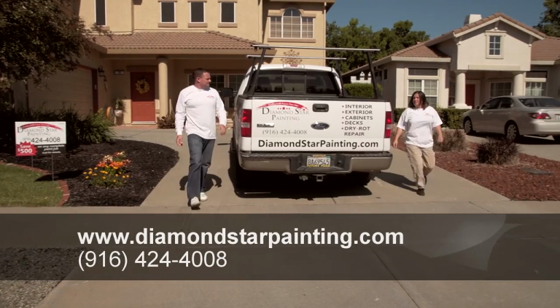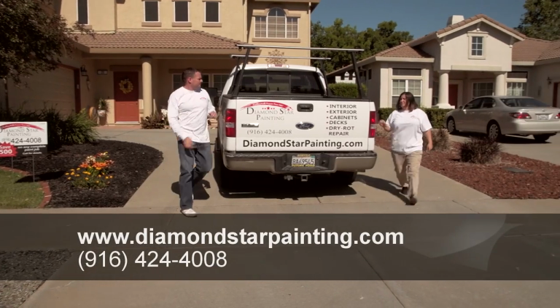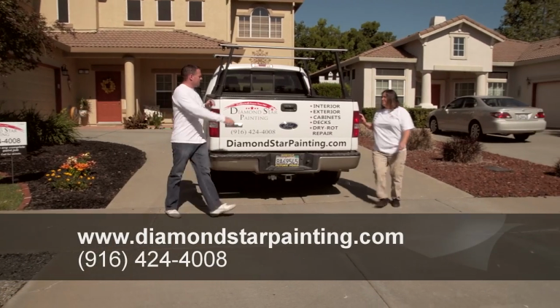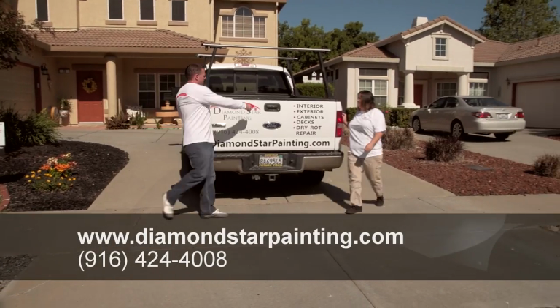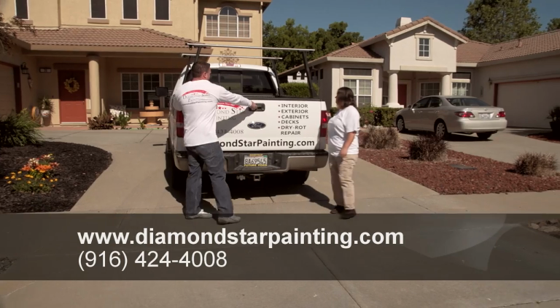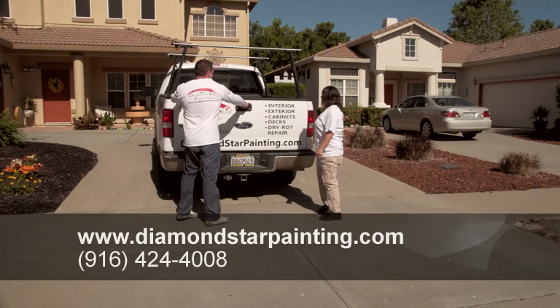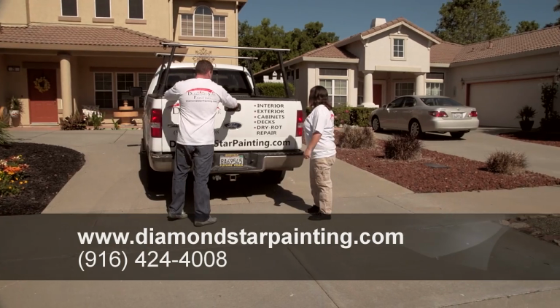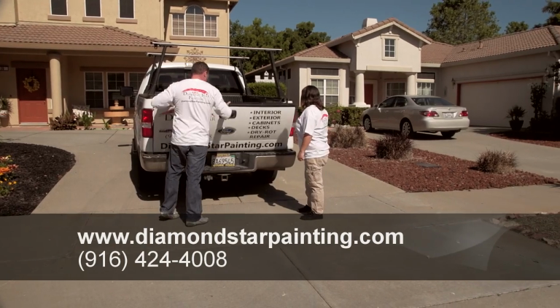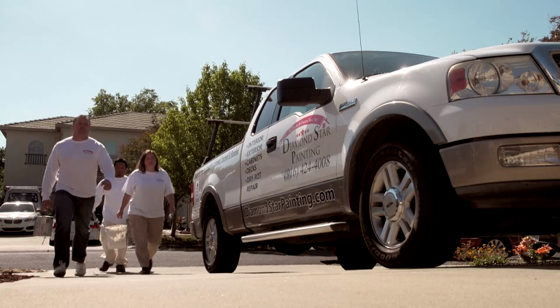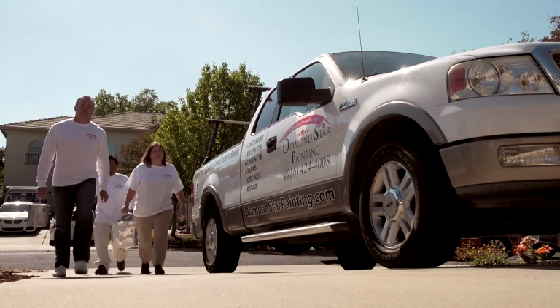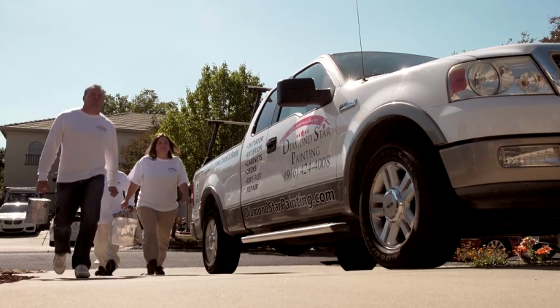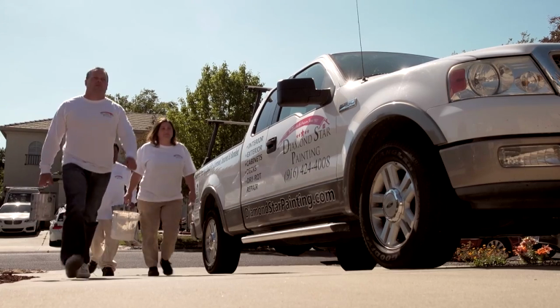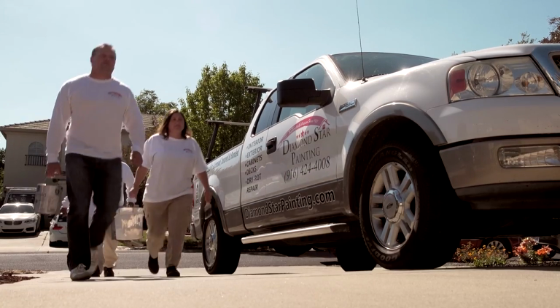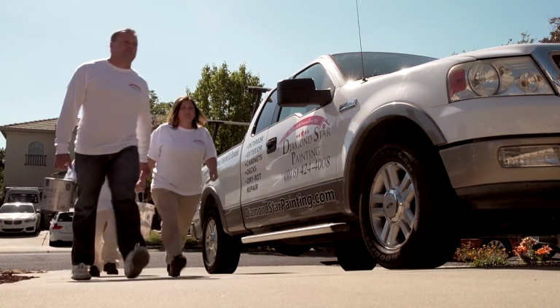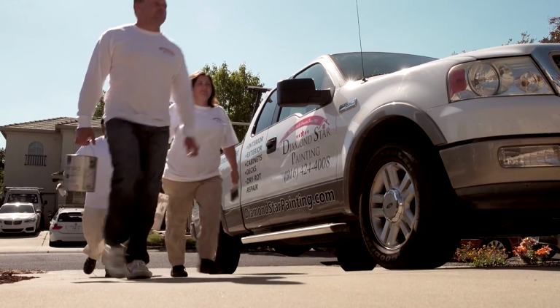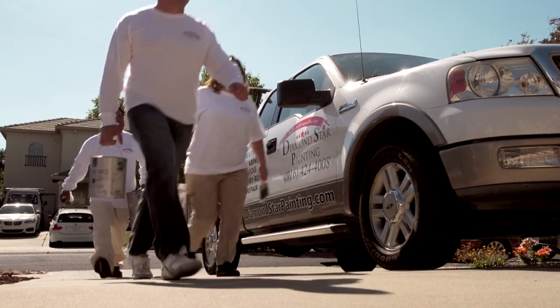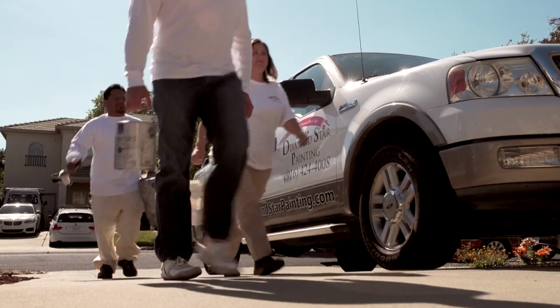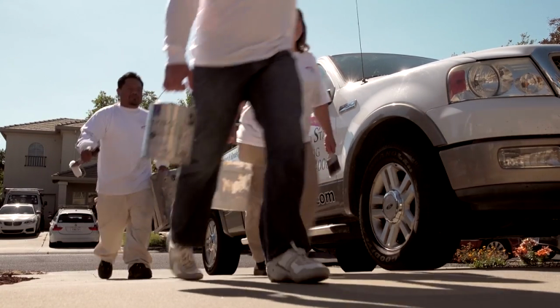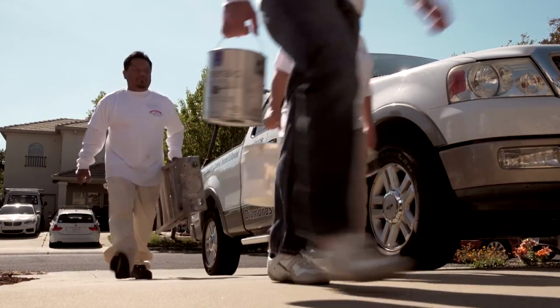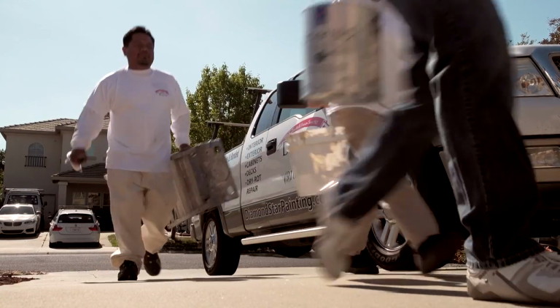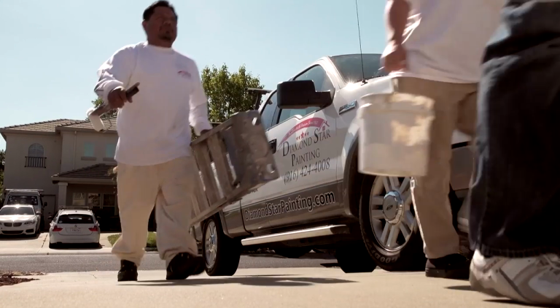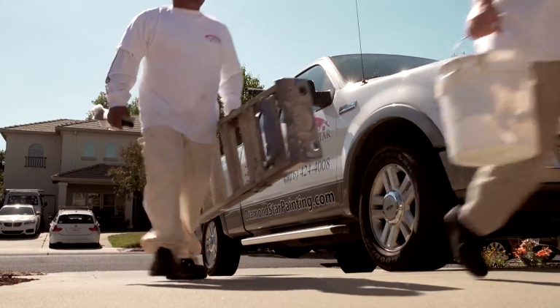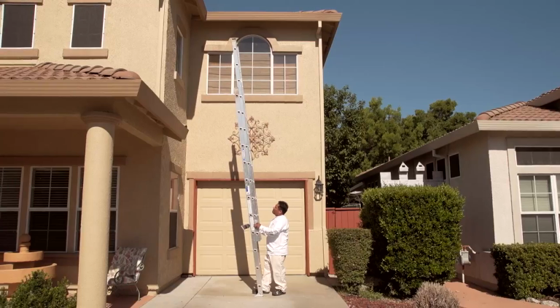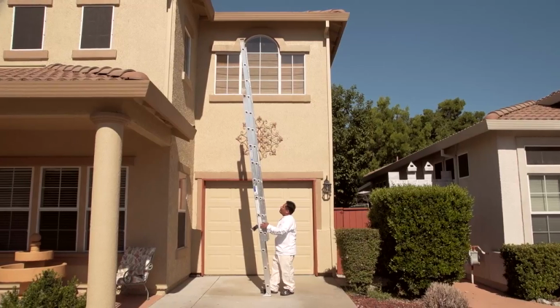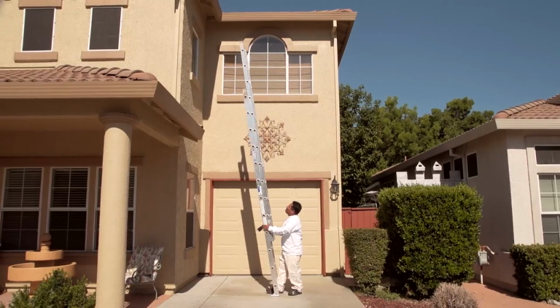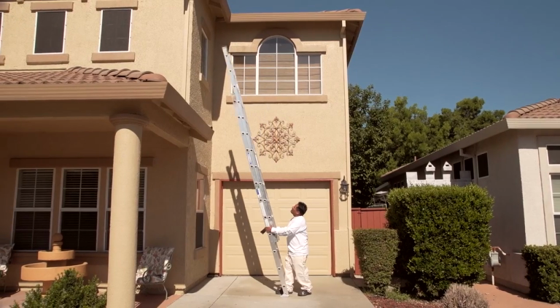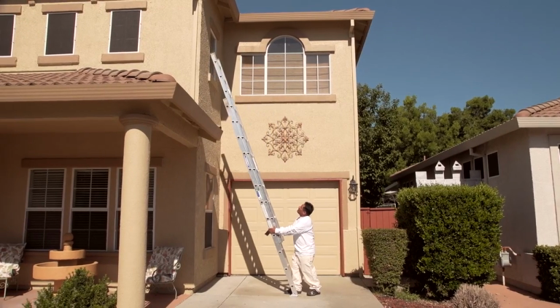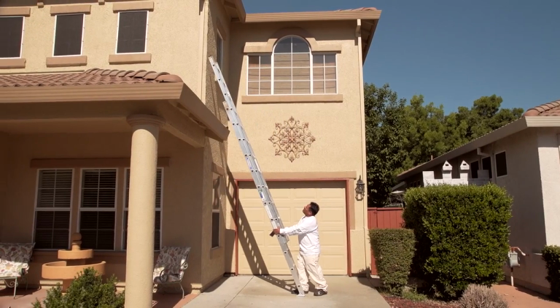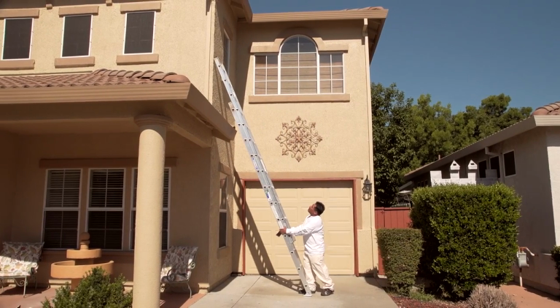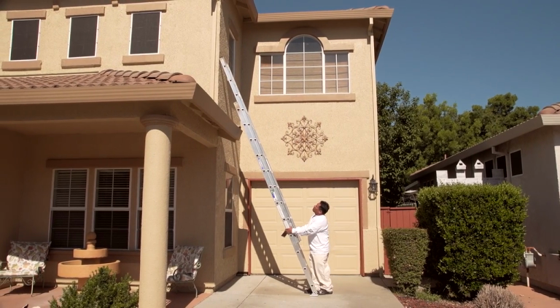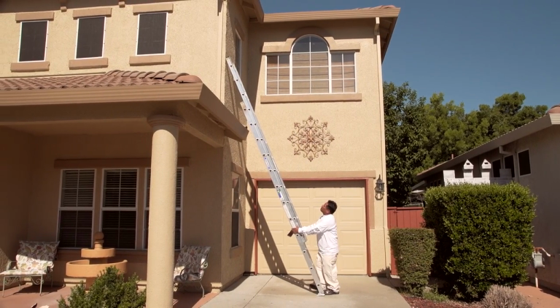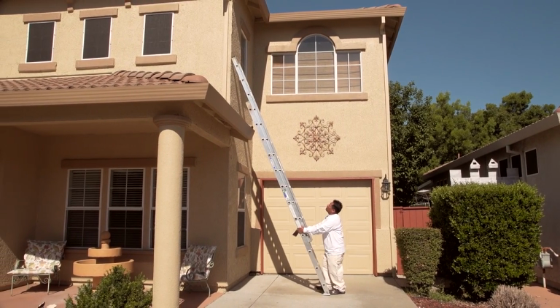Diamond Star Painting. From Prep to Prime to Paint, Diamond Star Painting means business. Our 14-star service is second to none.